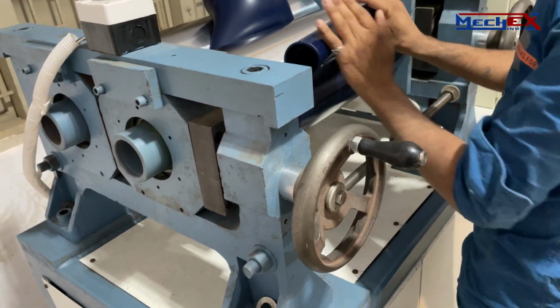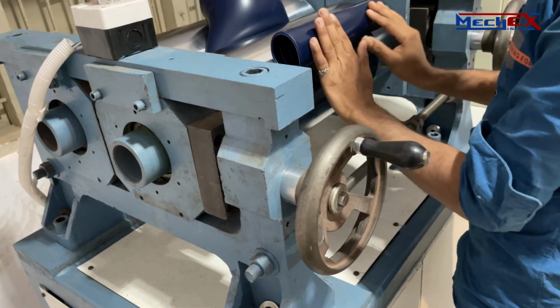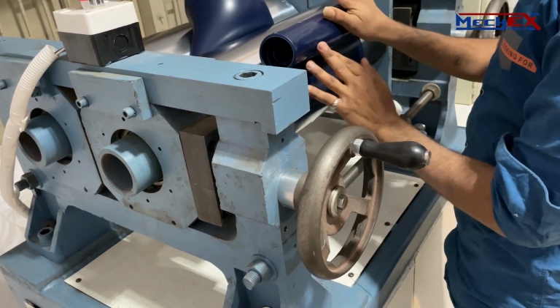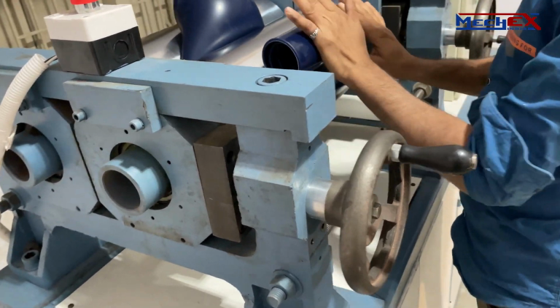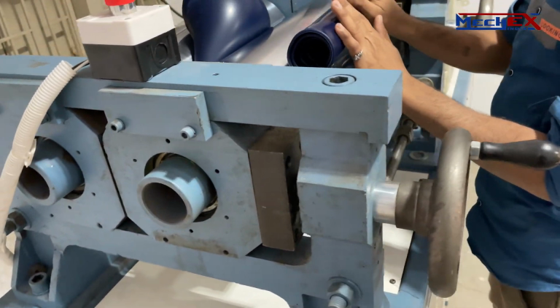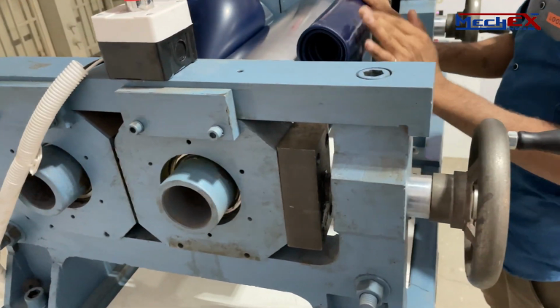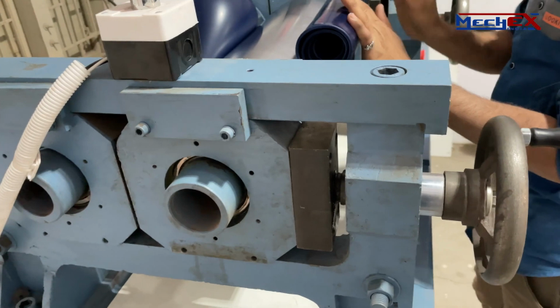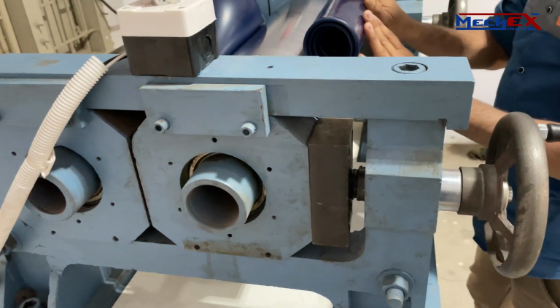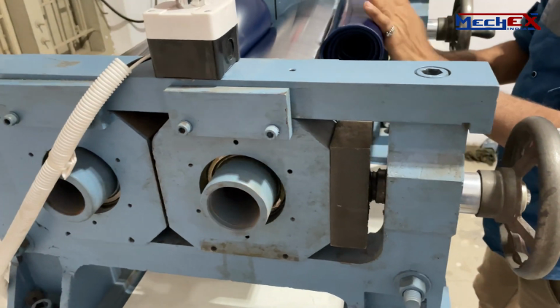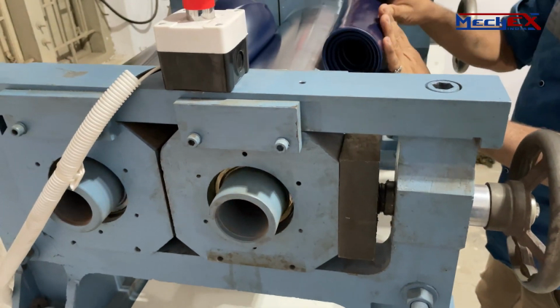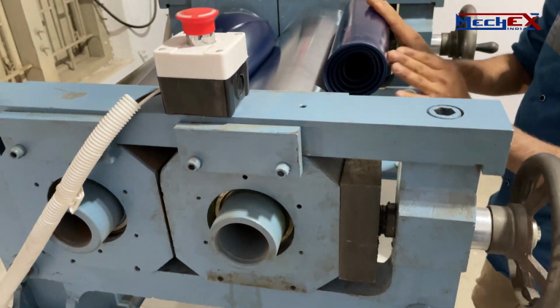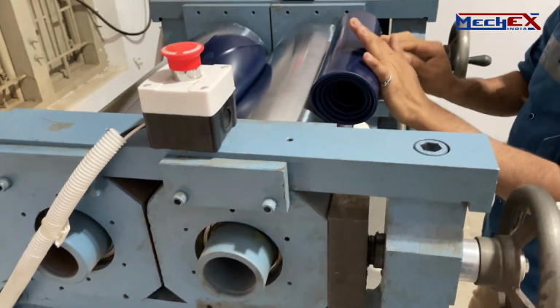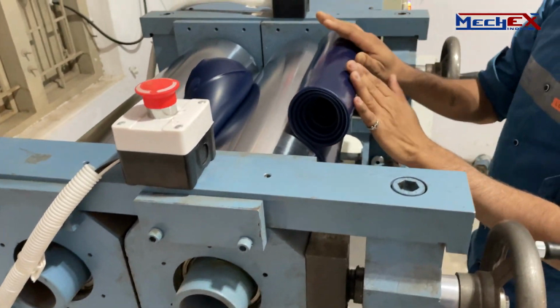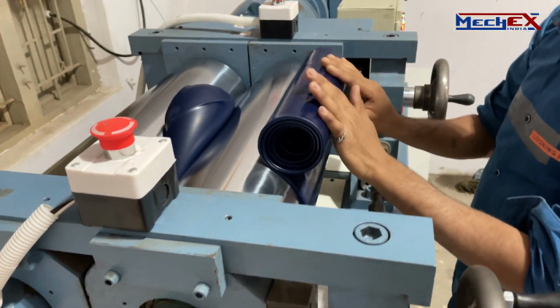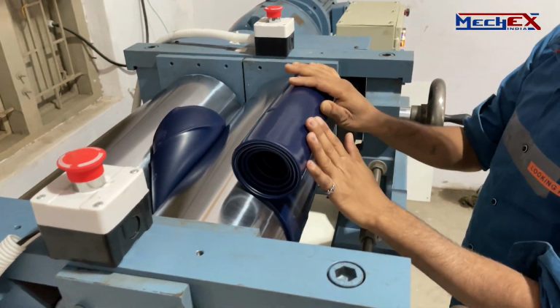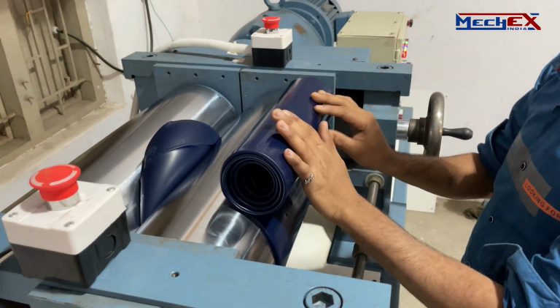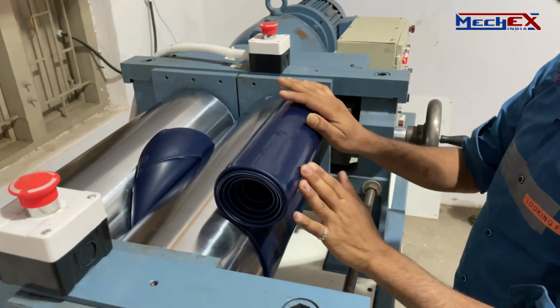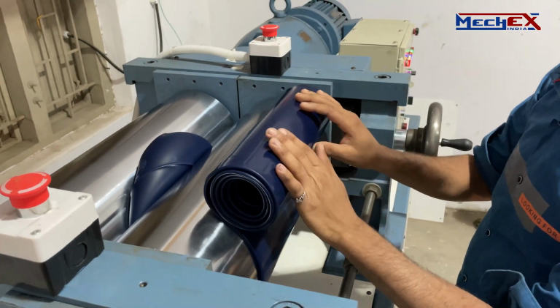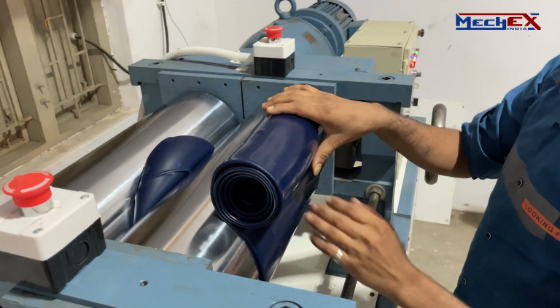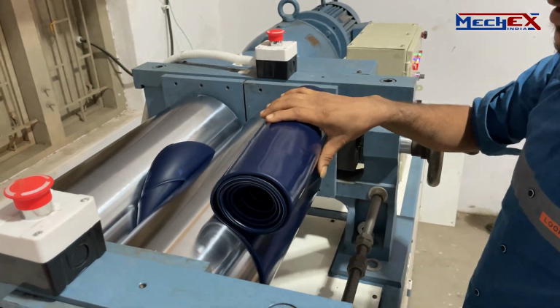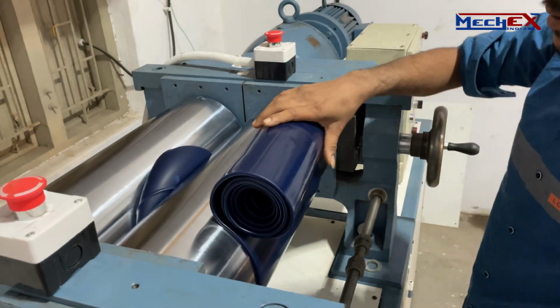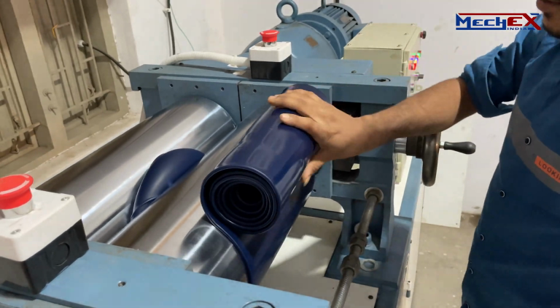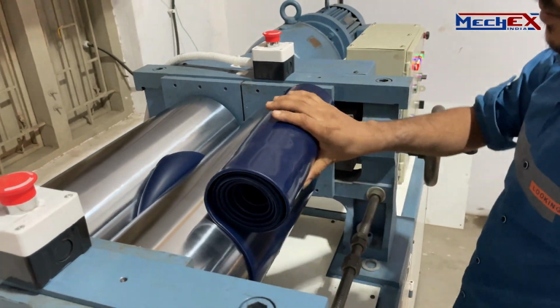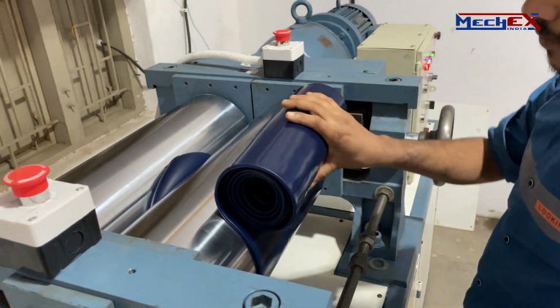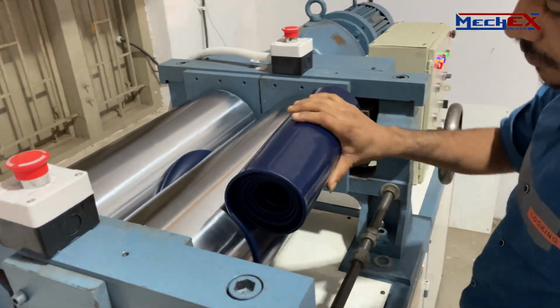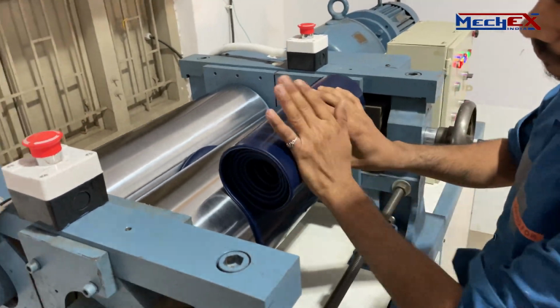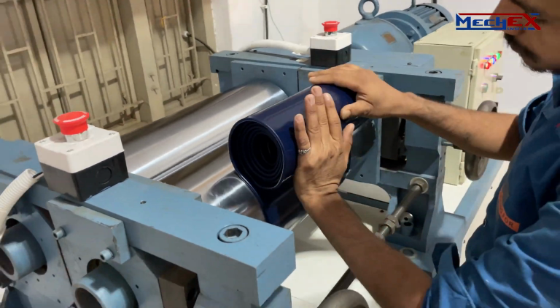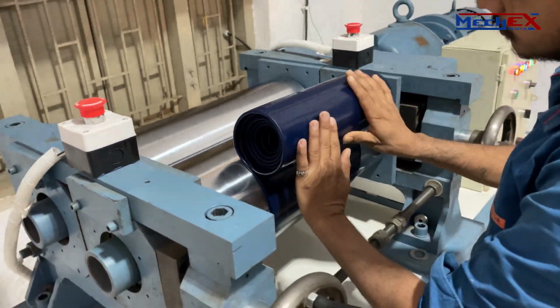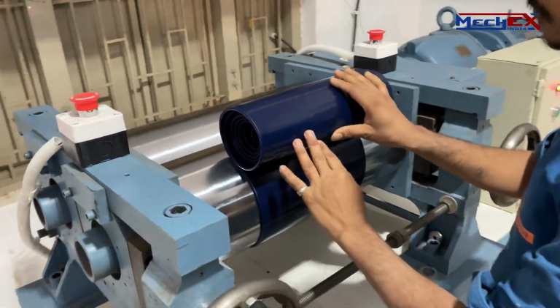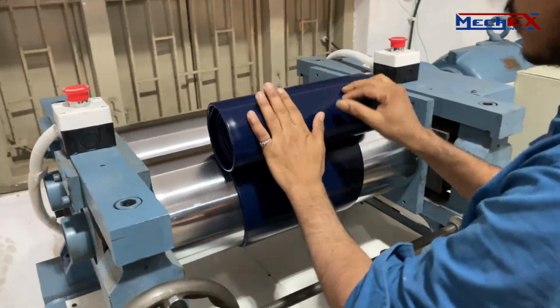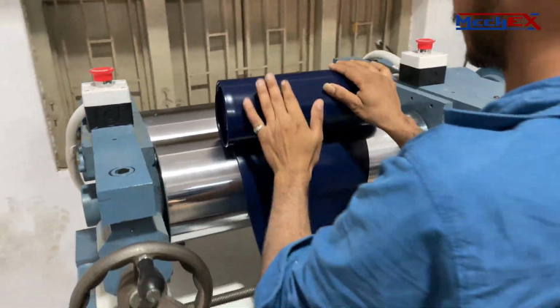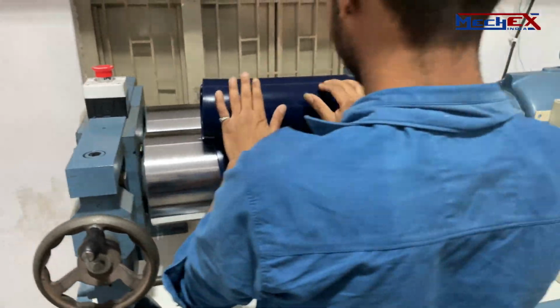Two separate emergency stop buttons are provided besides the rotating rolls for the safety of the operator. When the emergency button is pressed, the roll suddenly stops rotating and it rotates one revolution in the opposite direction, so that the risk of accident can be reduced.